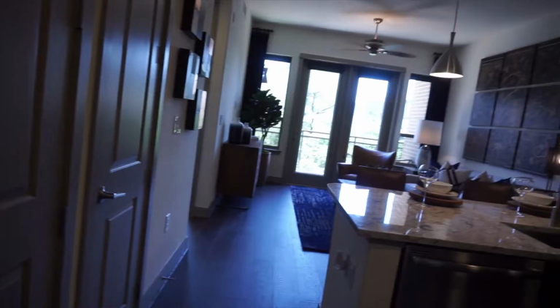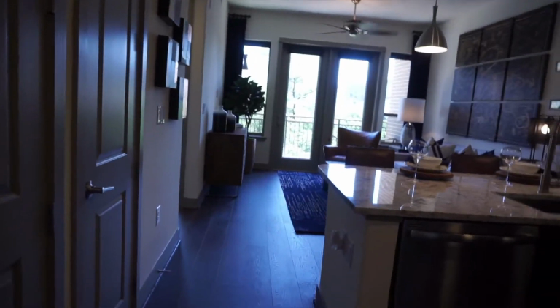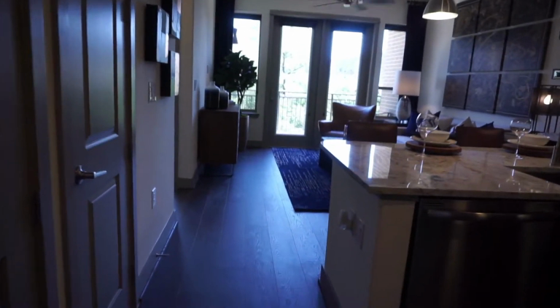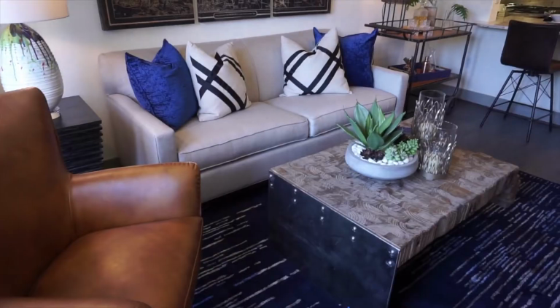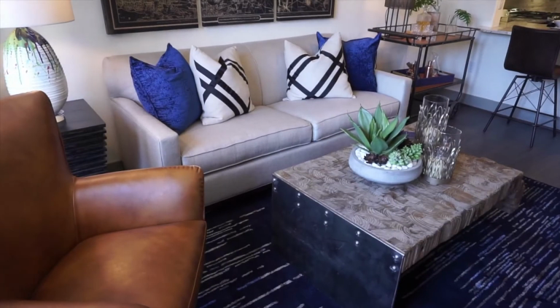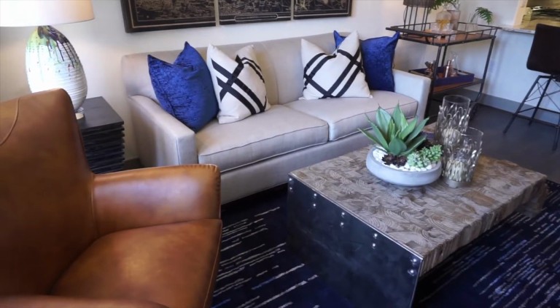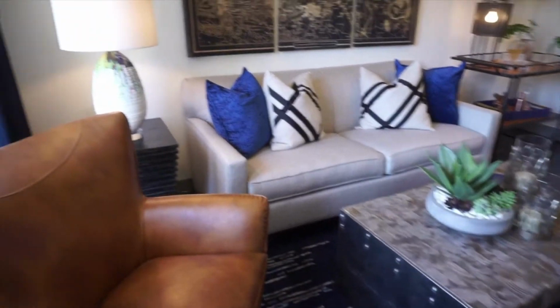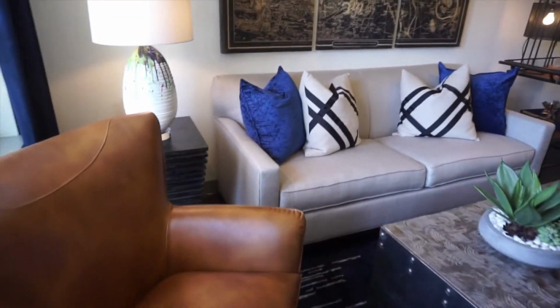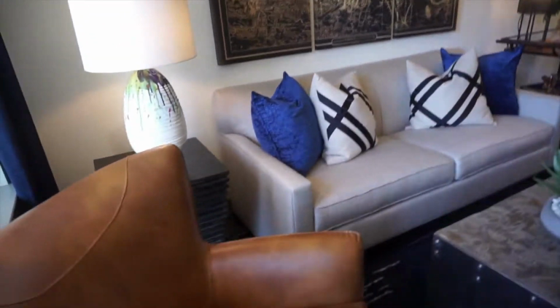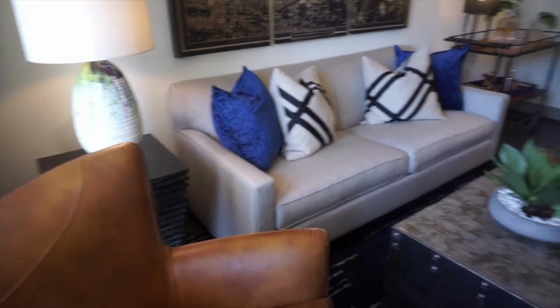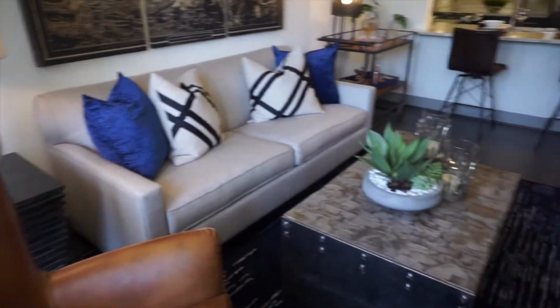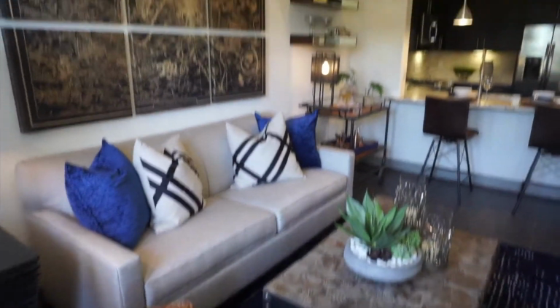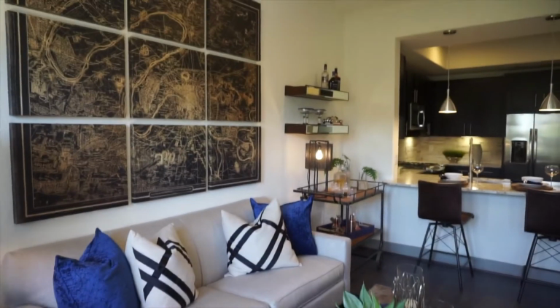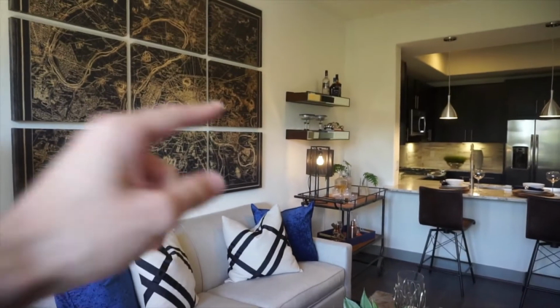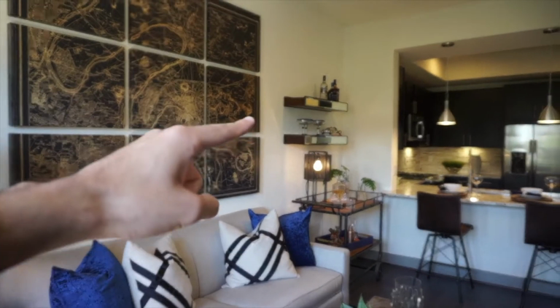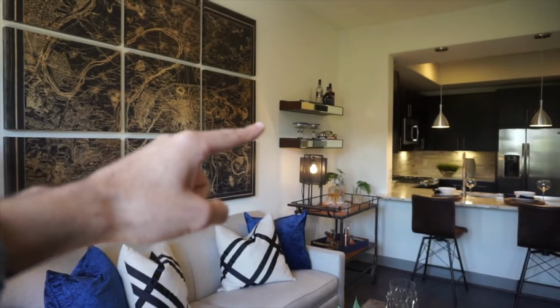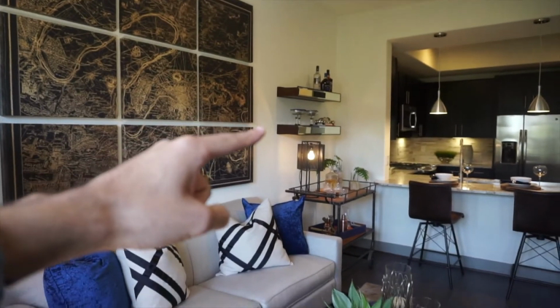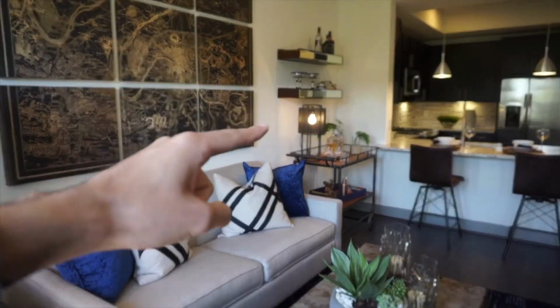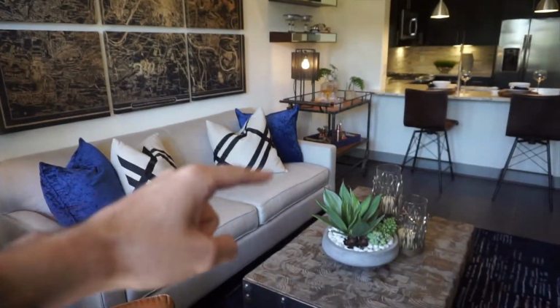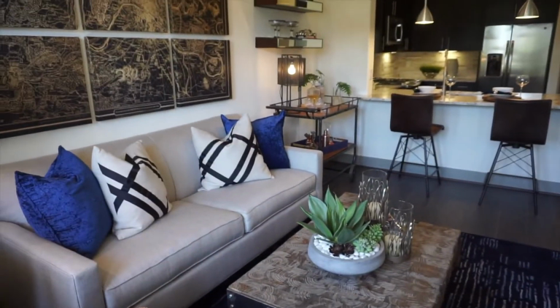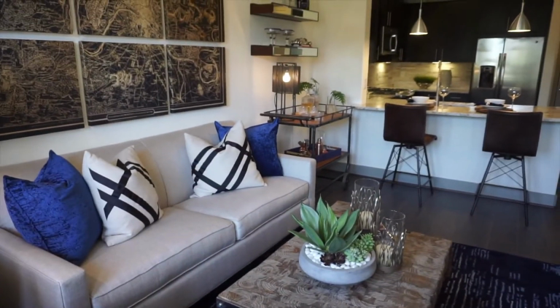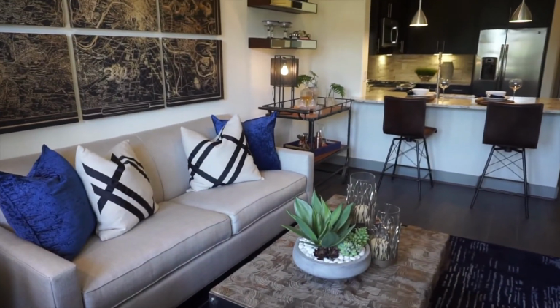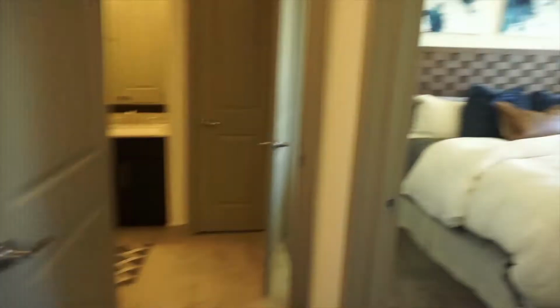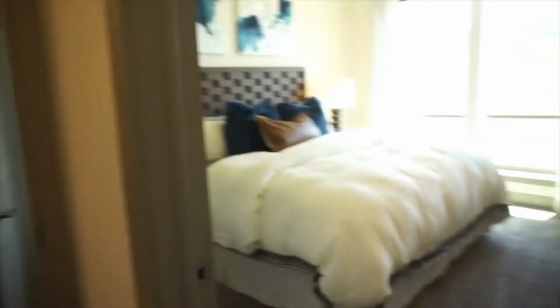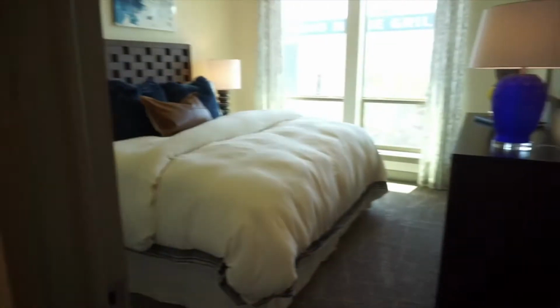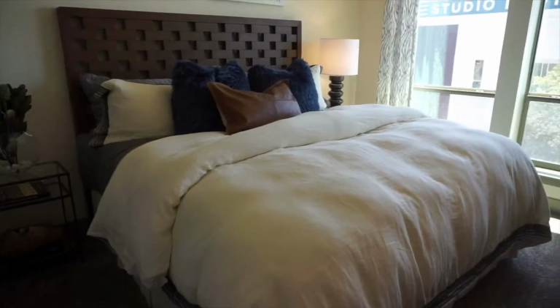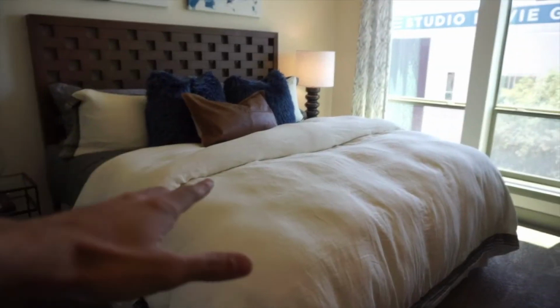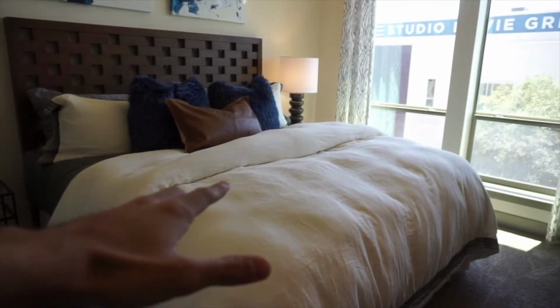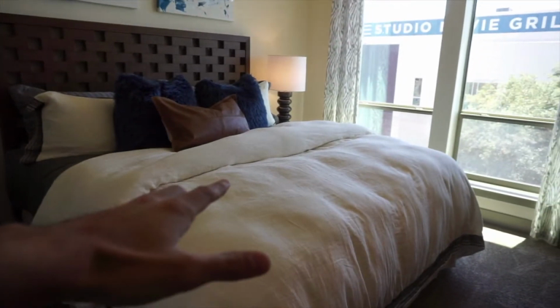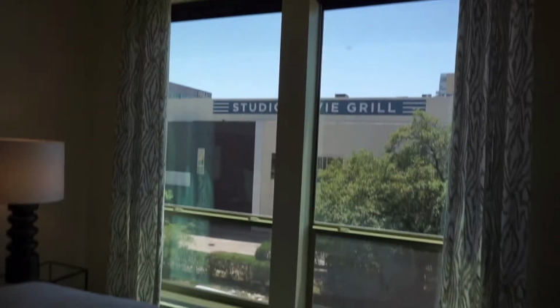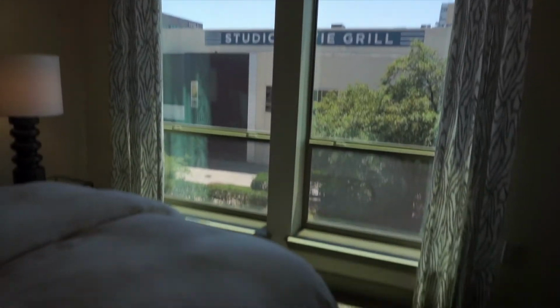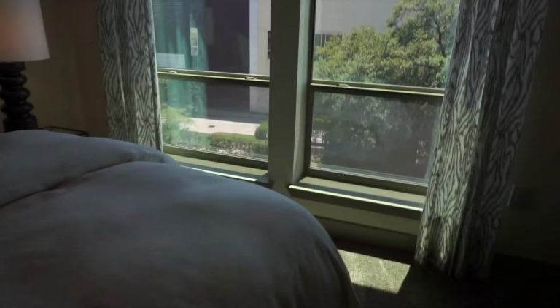Let's check out the living room — pretty good size, and you even have enough space for a mini bar. Let's check out the bedroom. You're gonna have a king-size bed and large windows for a lot of natural sunlight.